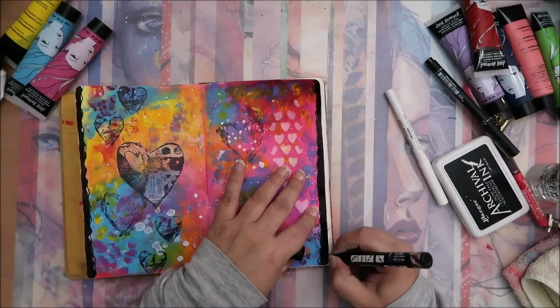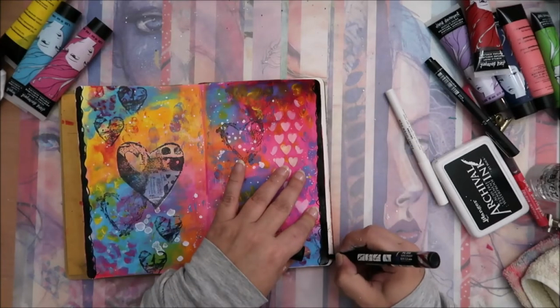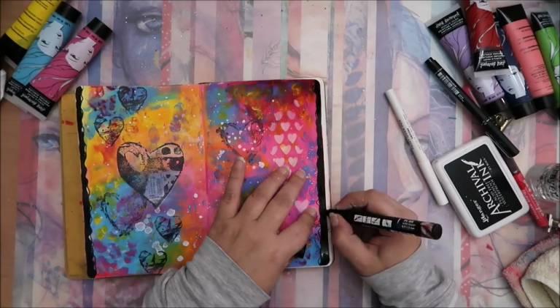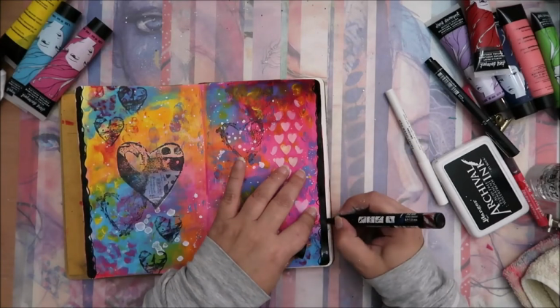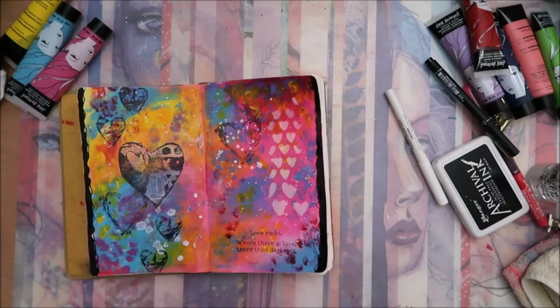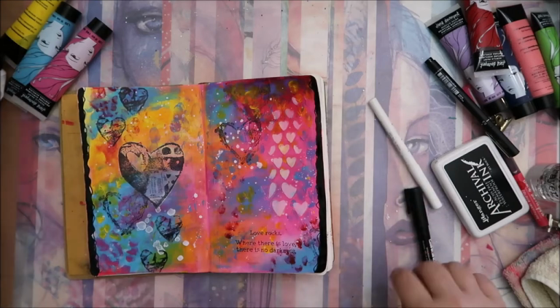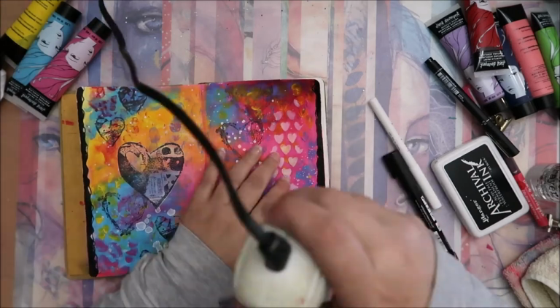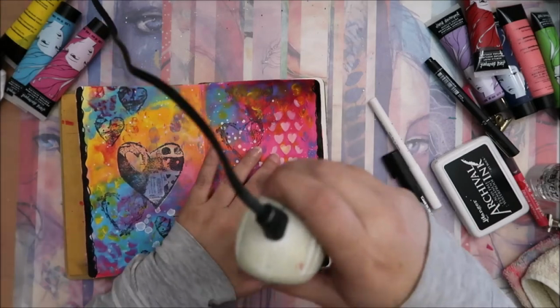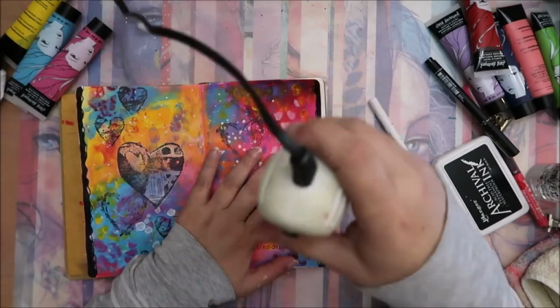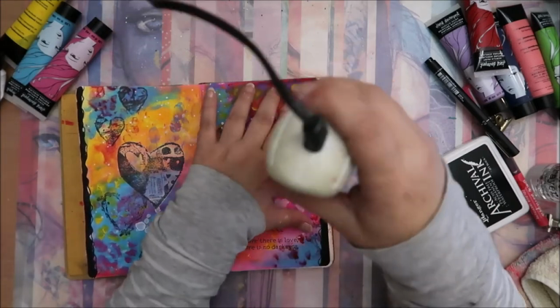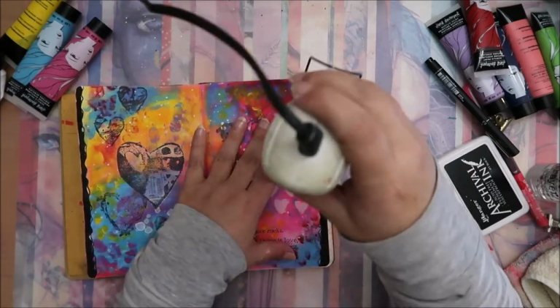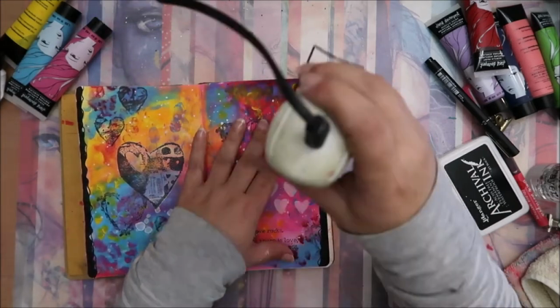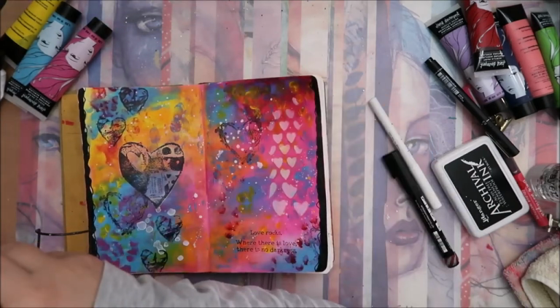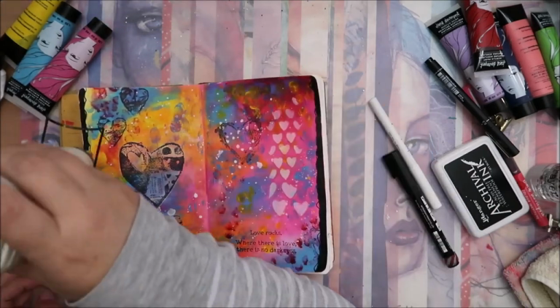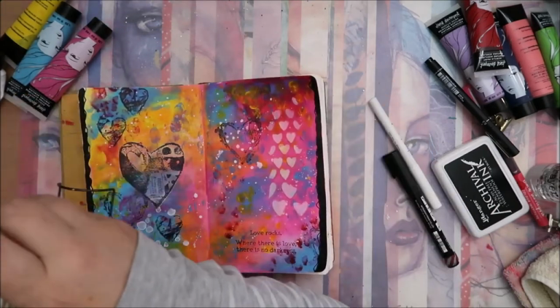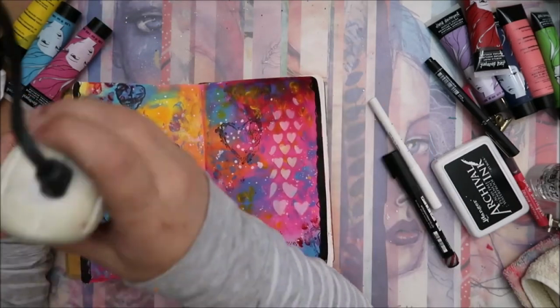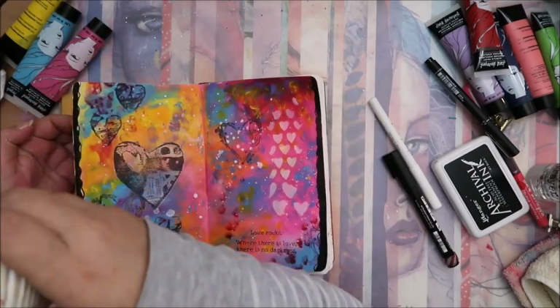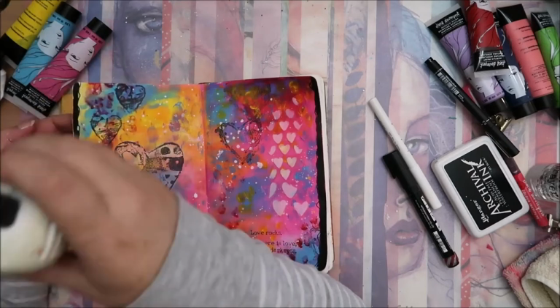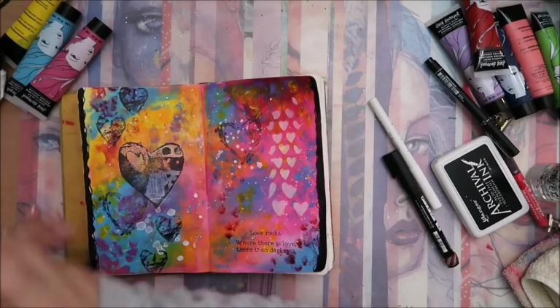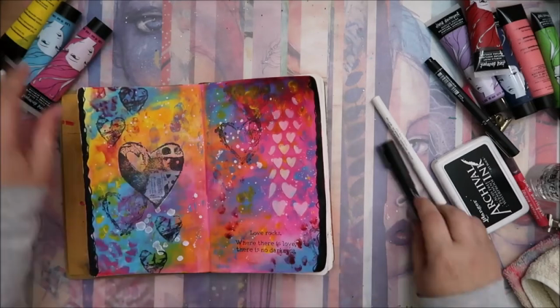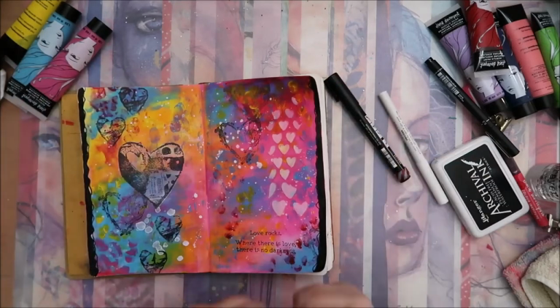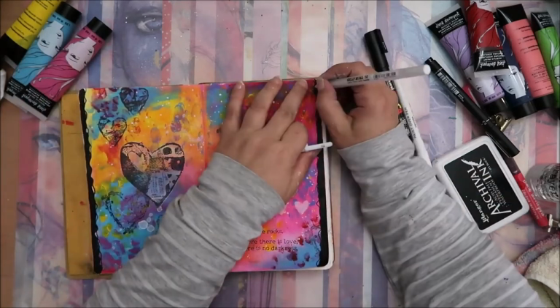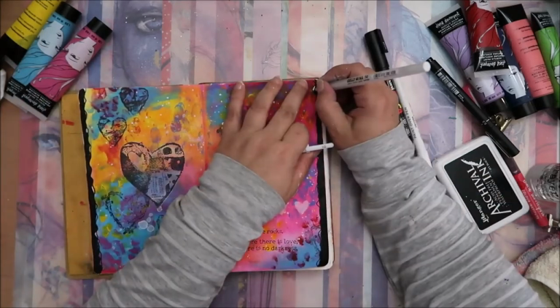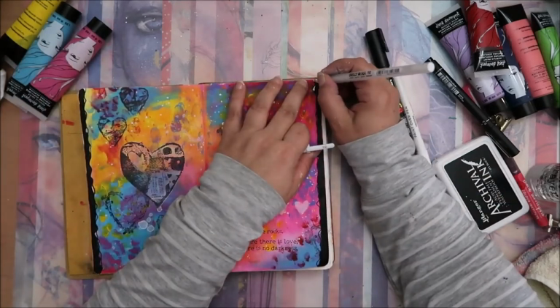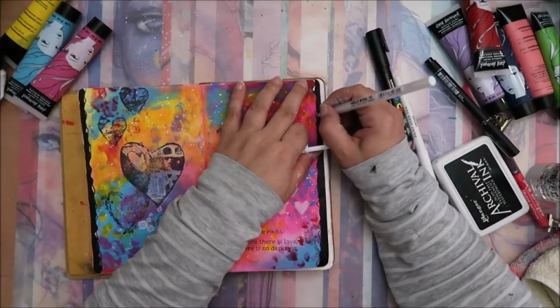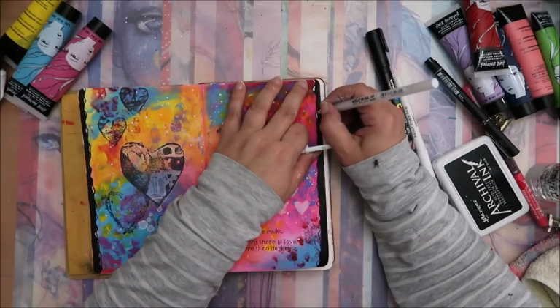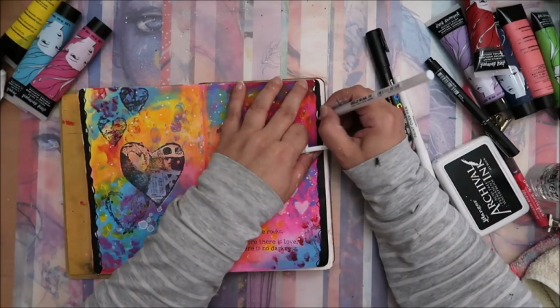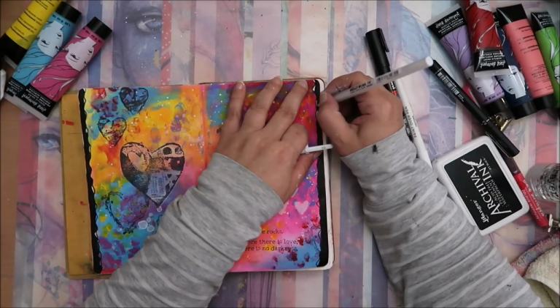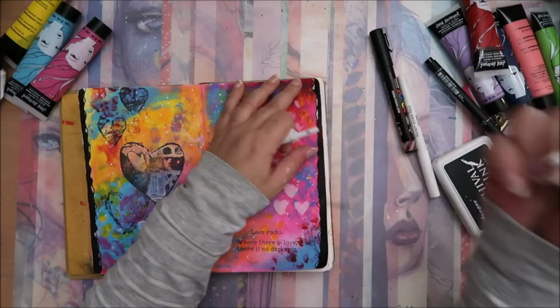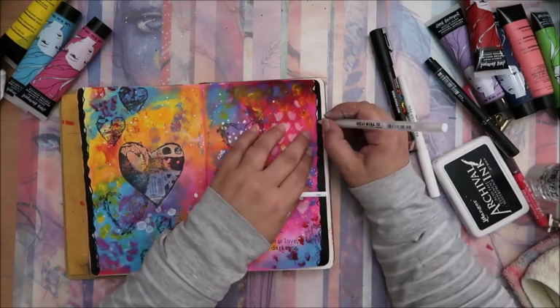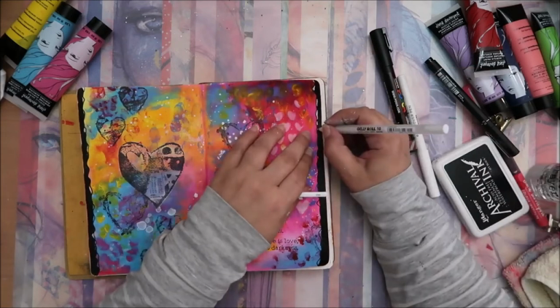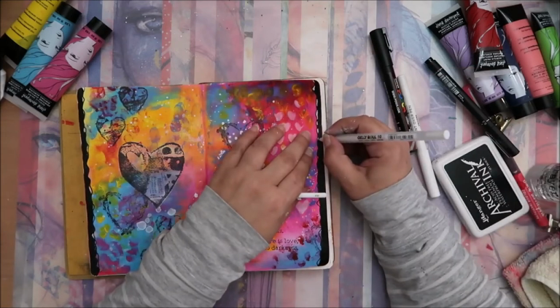So guys, this is it for today! I really hope you enjoyed this video and I hope you're going to join me in this adventure of art journaling. If you have any questions or comments, please leave them below, and I will see you in another video — bye!